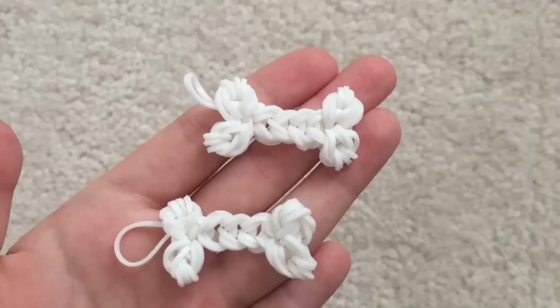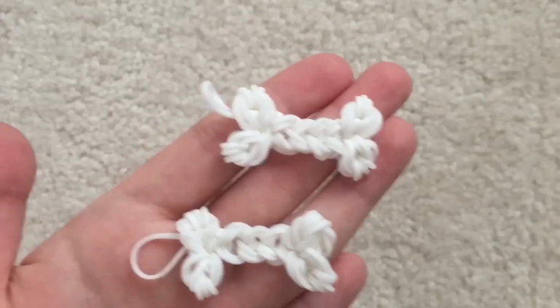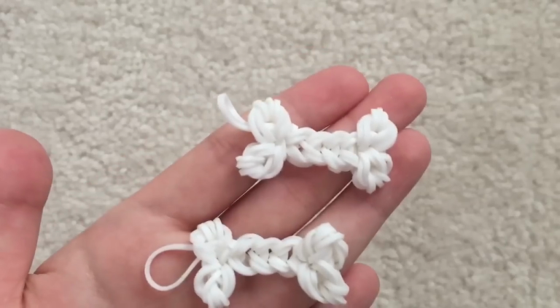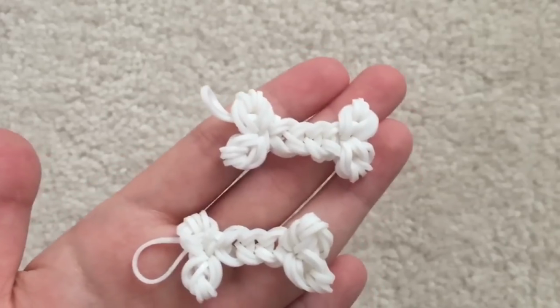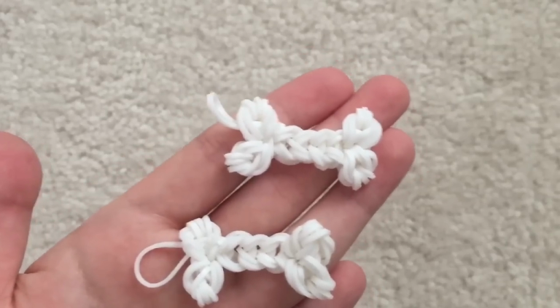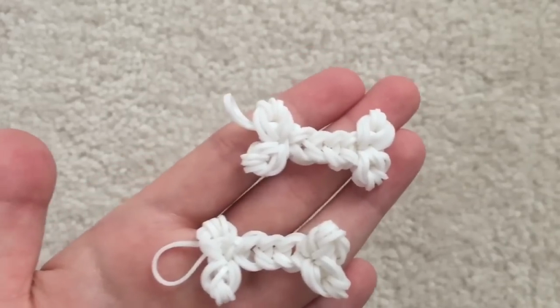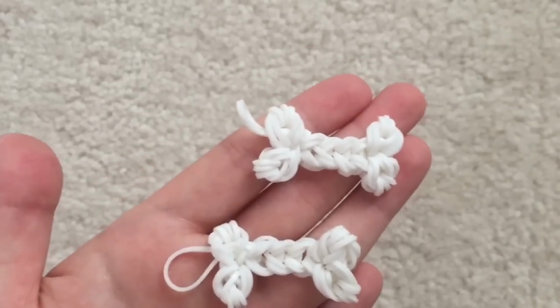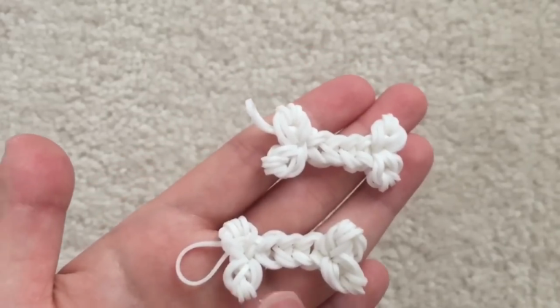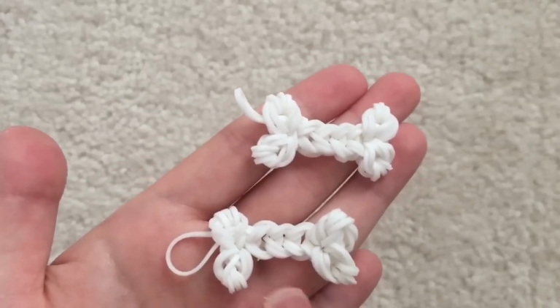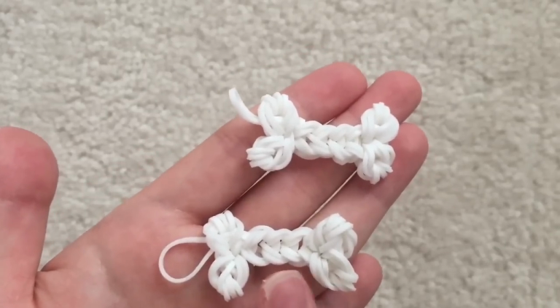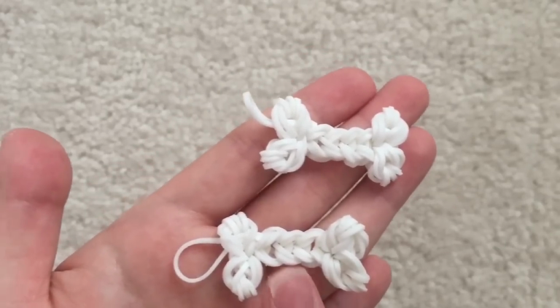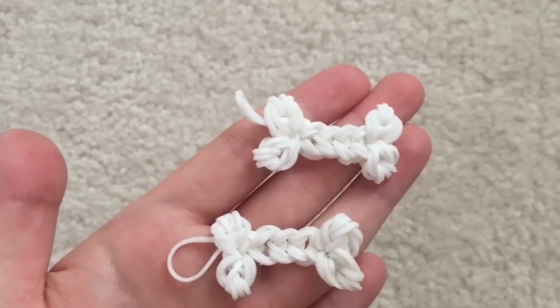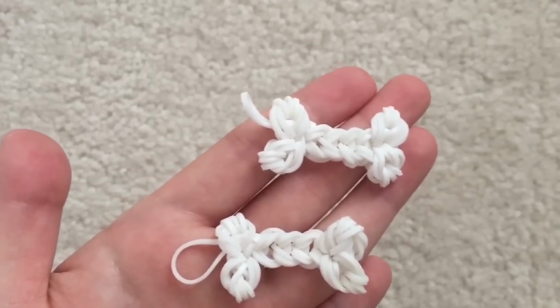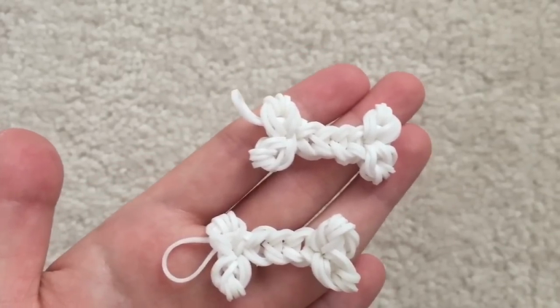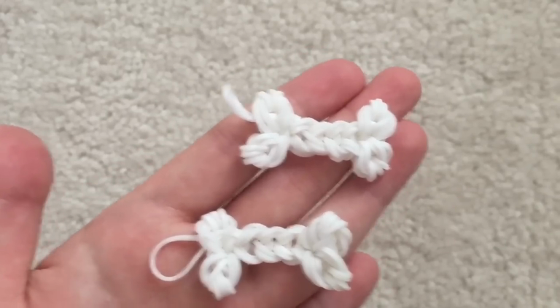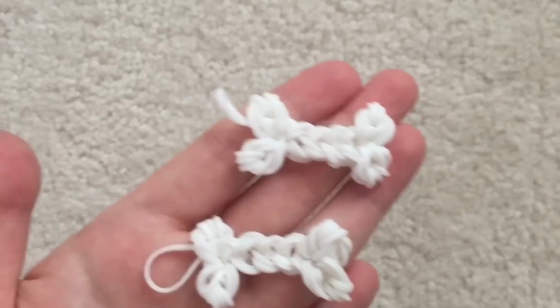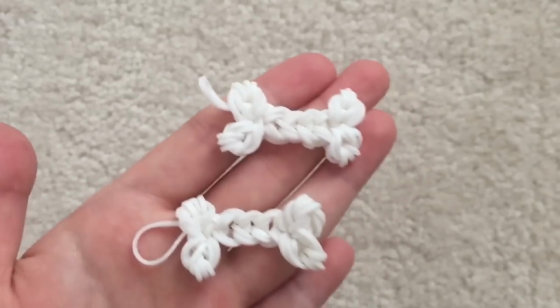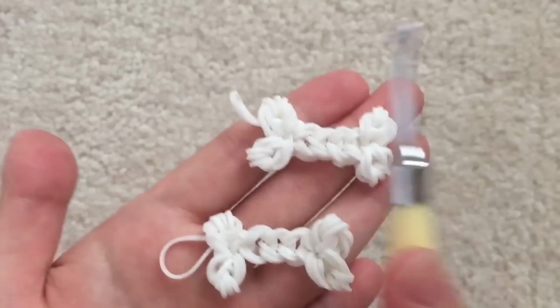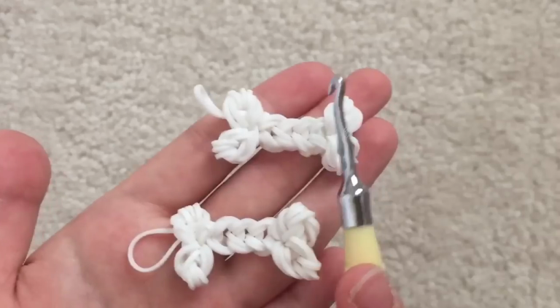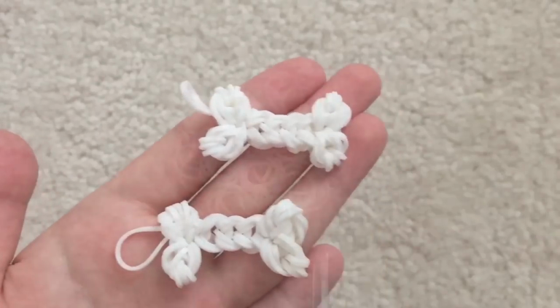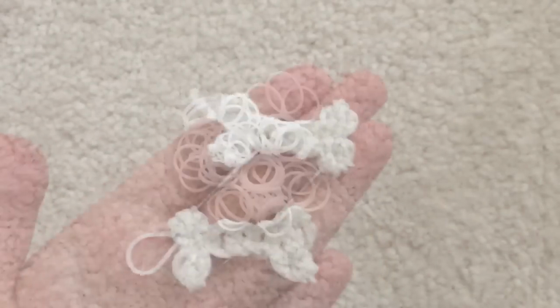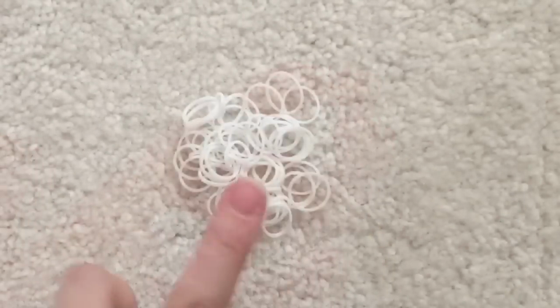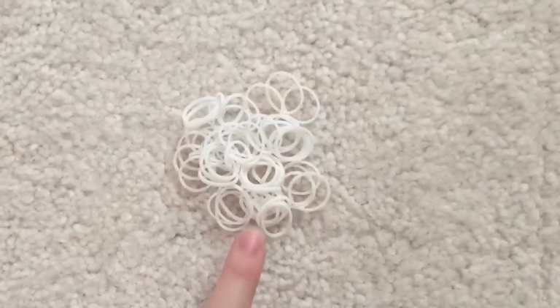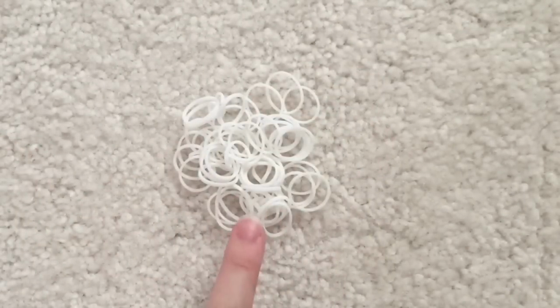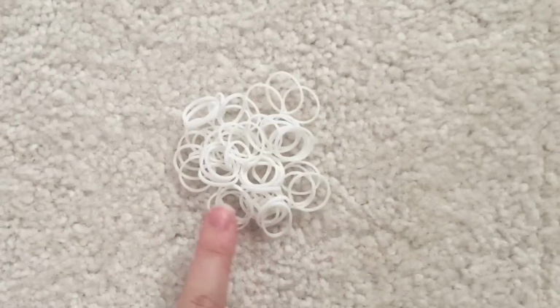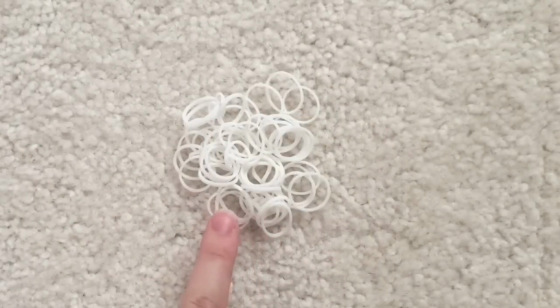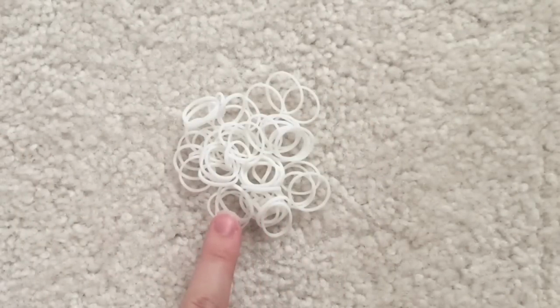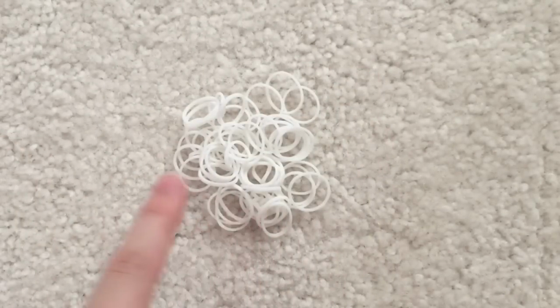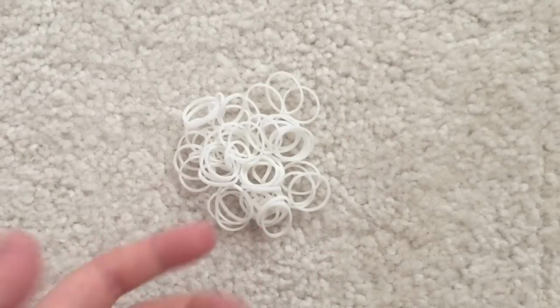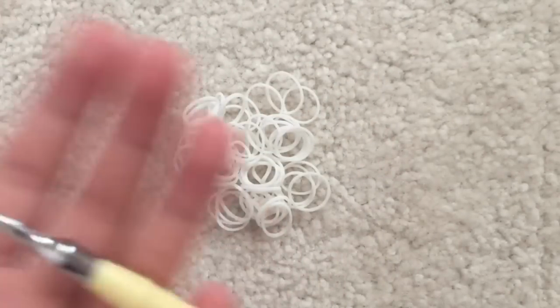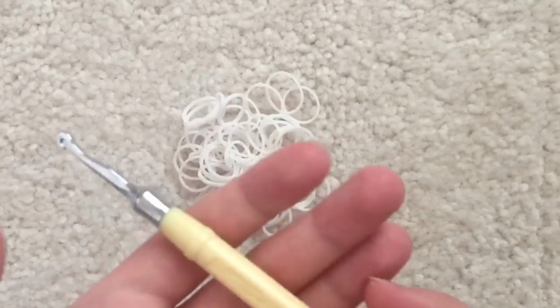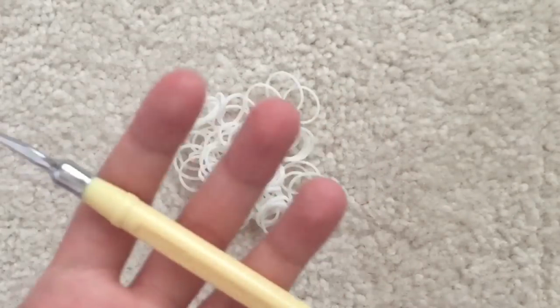Hey guys! Today I'll be showing you how to make these cute little dog bones using just a hook. You'll want some white rubber bands and a hook.